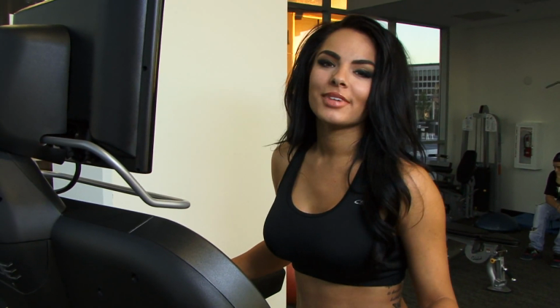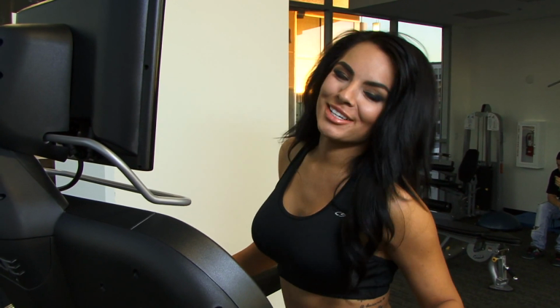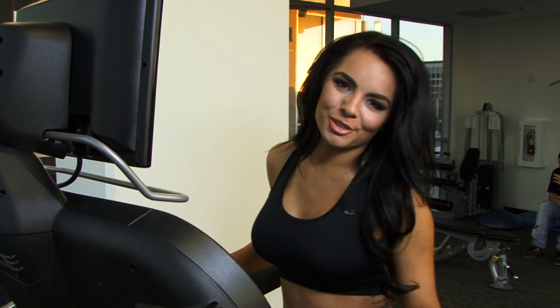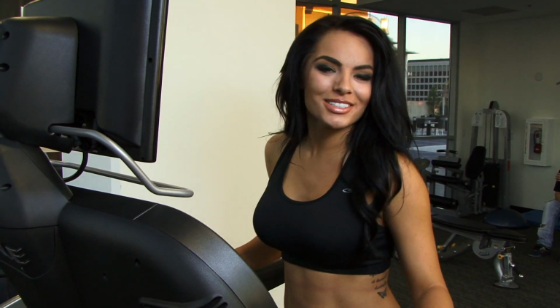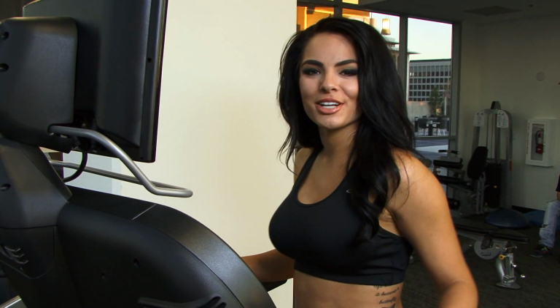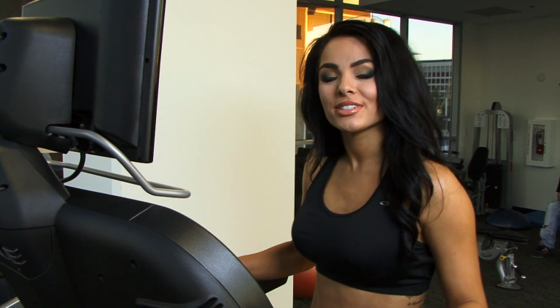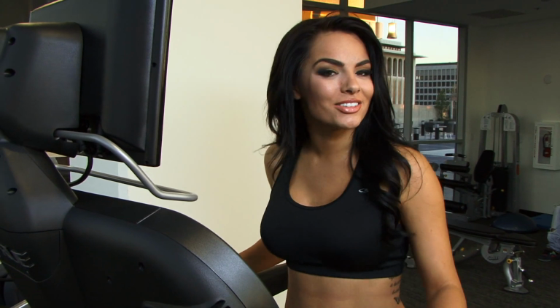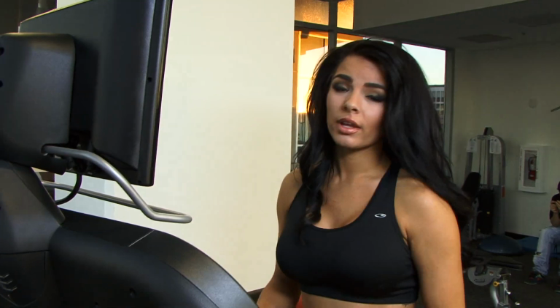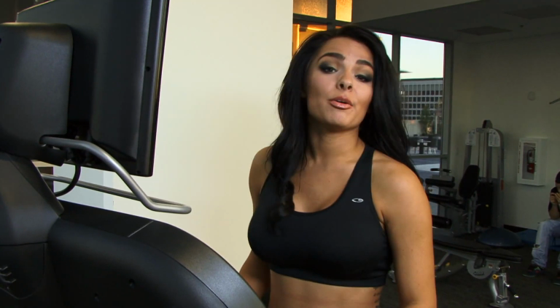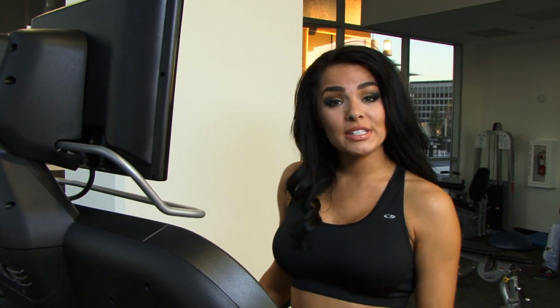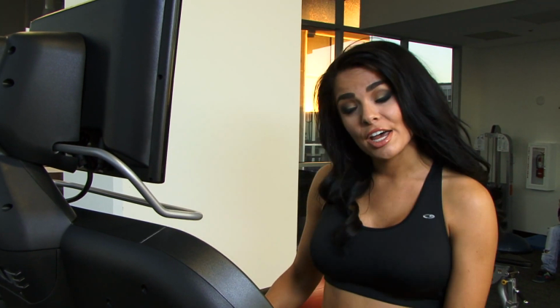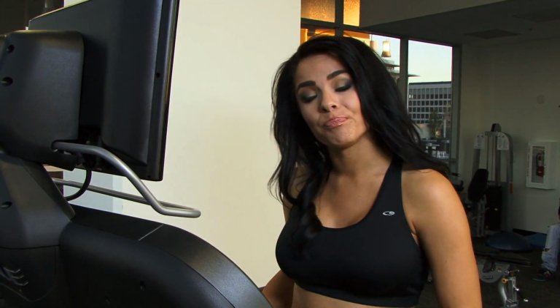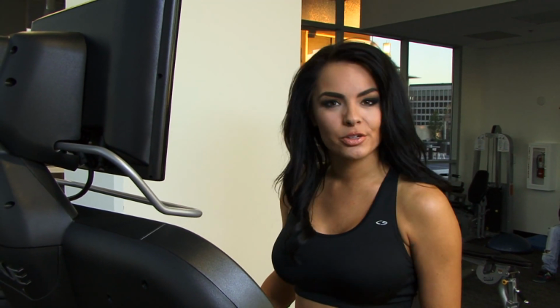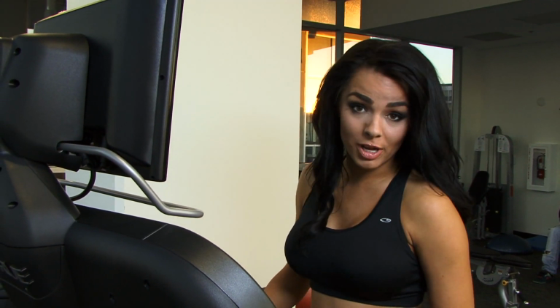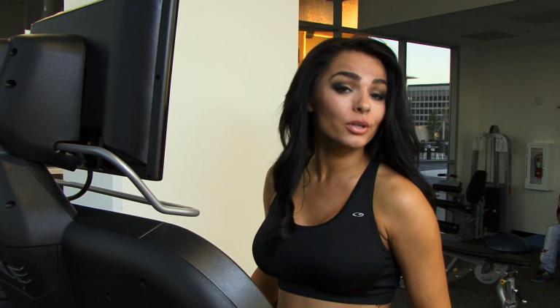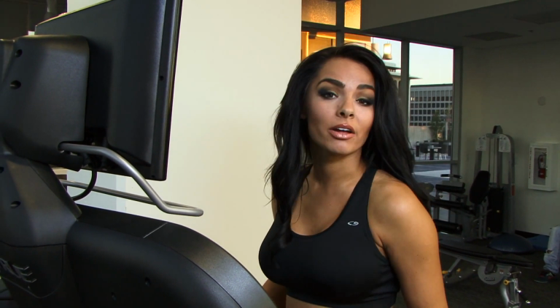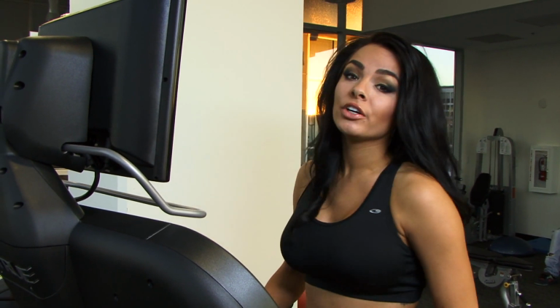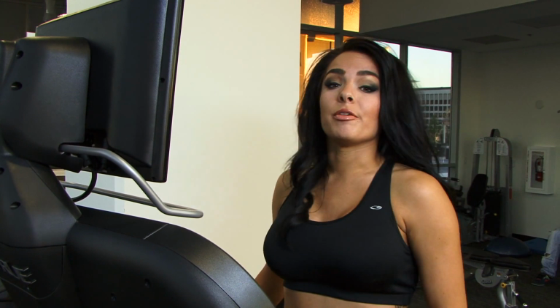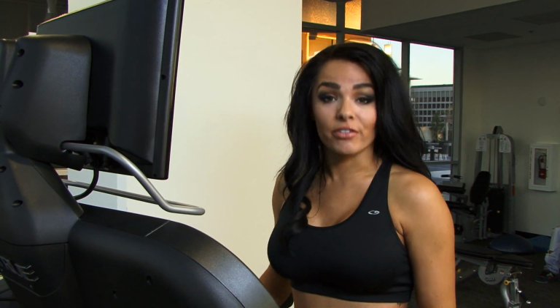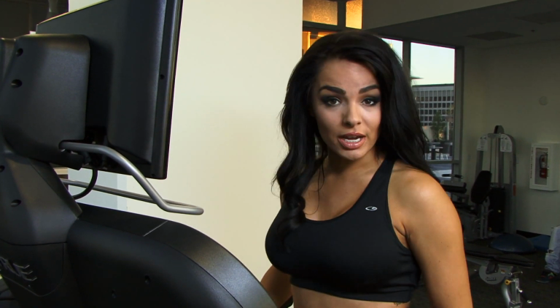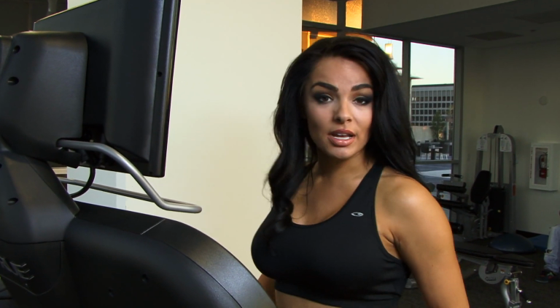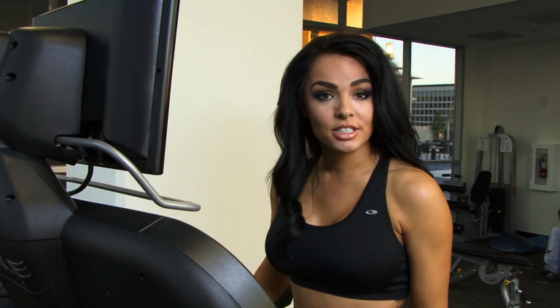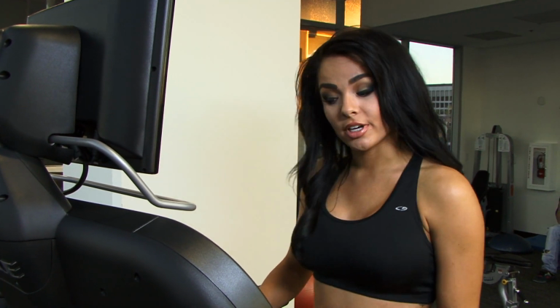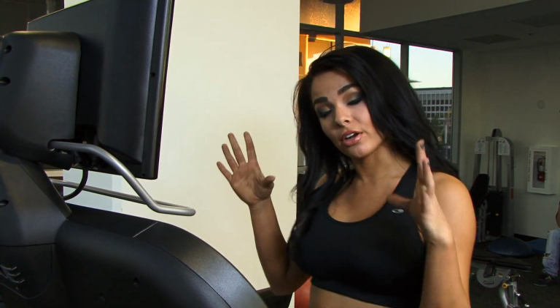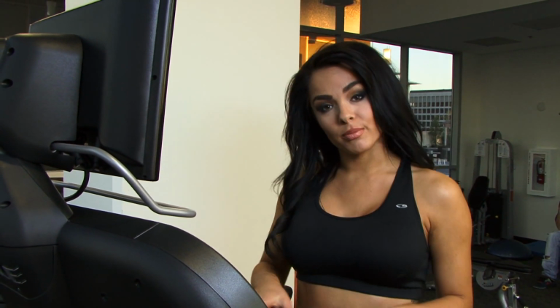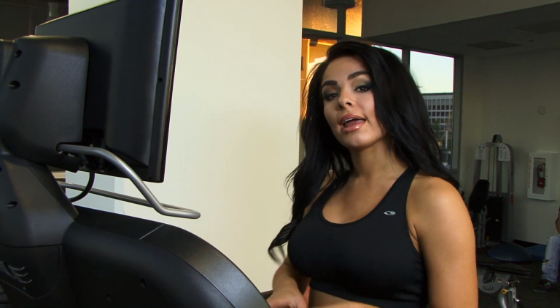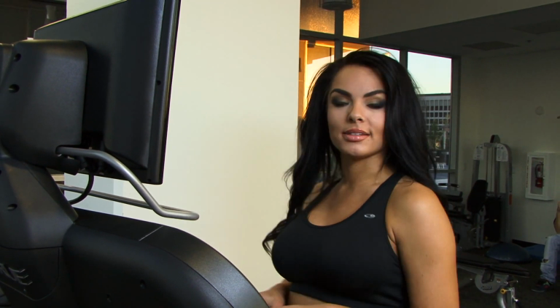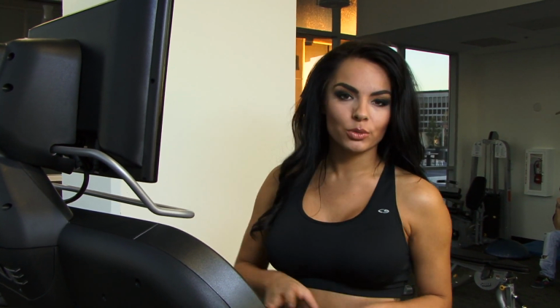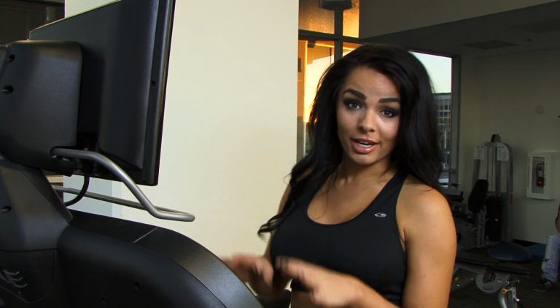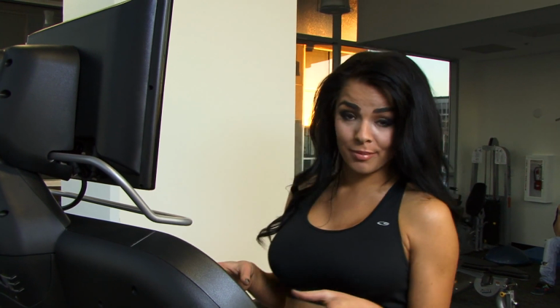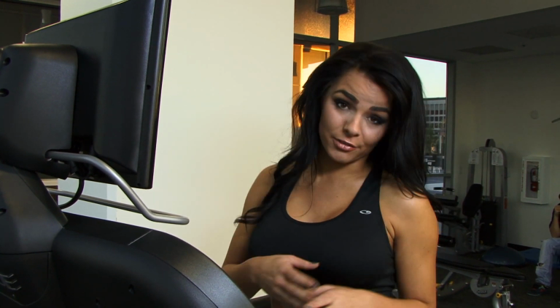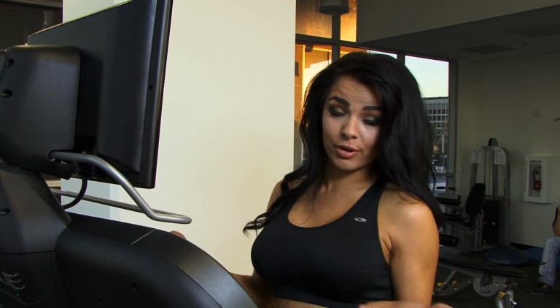Hi, my name is Ashley Weaver. Today you're watching Peter's Knockout. I'm going to show you today how to do a warm-up or a cool-down for your everyday workout. I like to get on the treadmill and cool-down and warm-up after opening my workout.